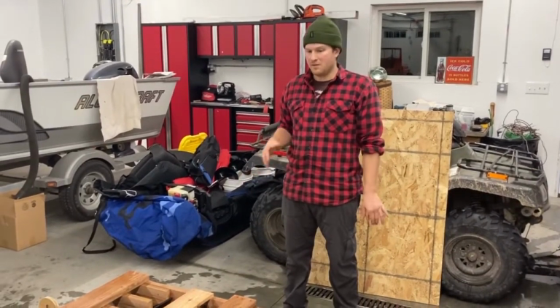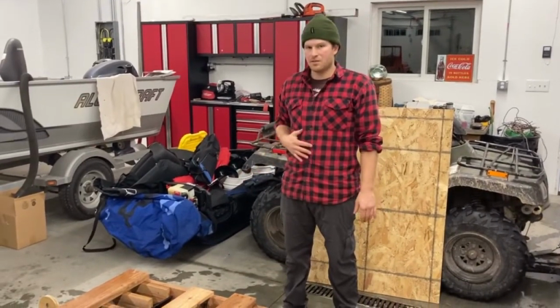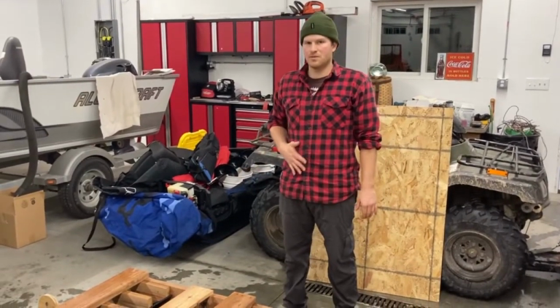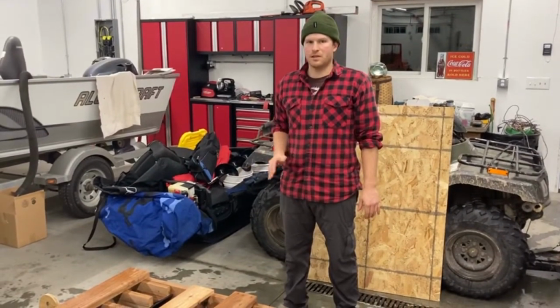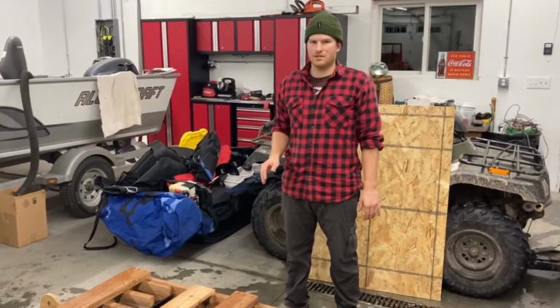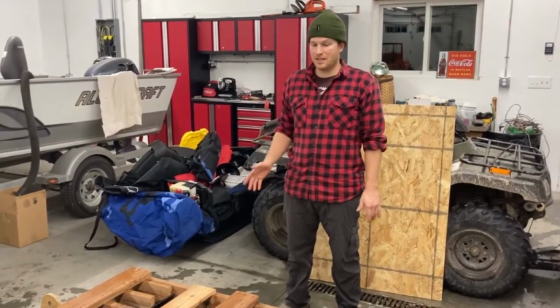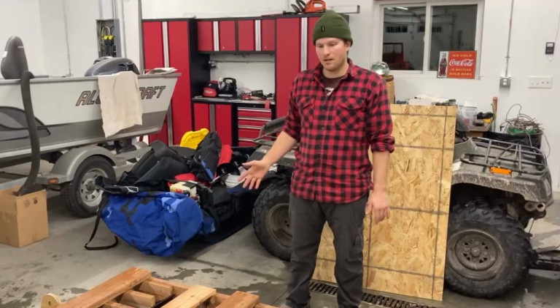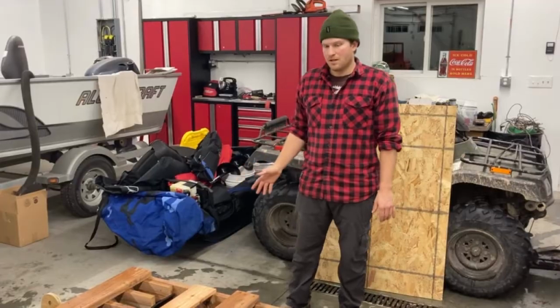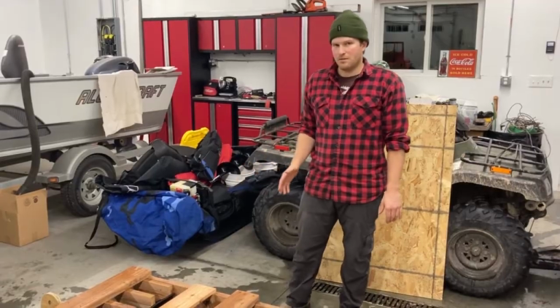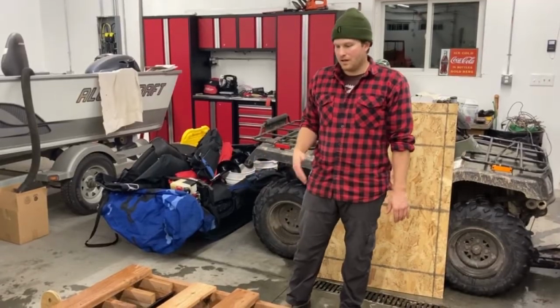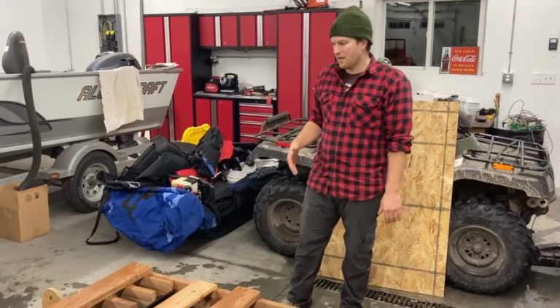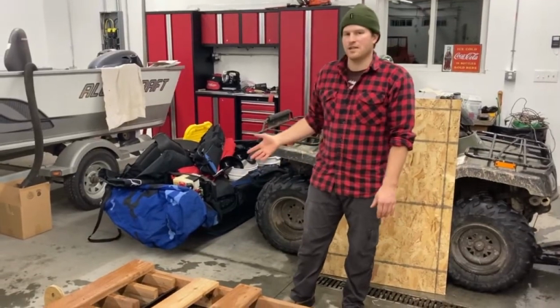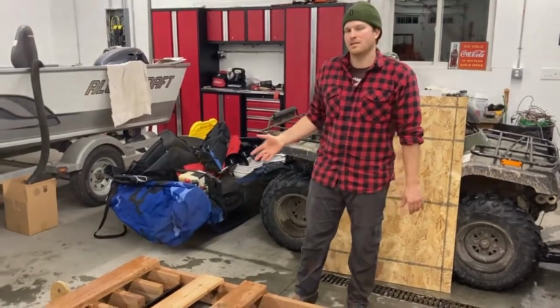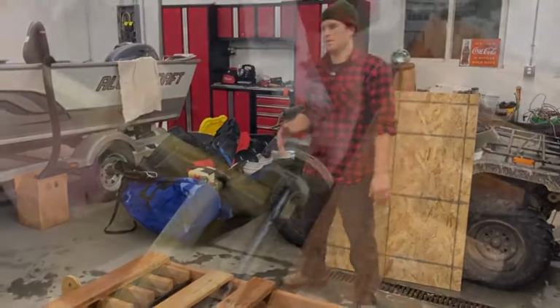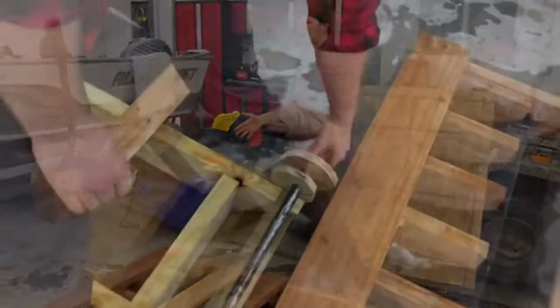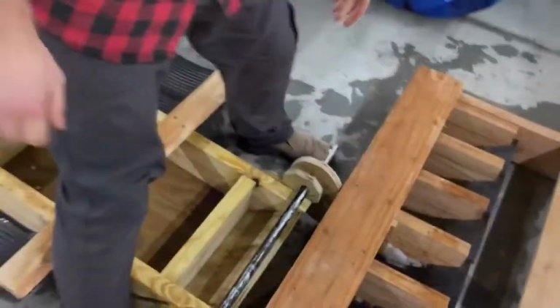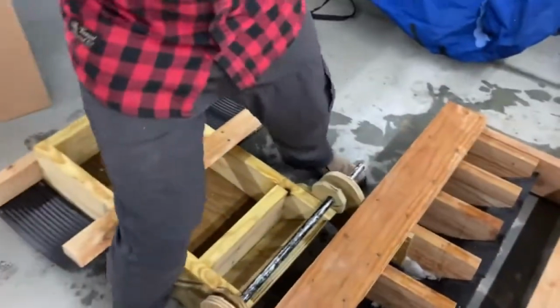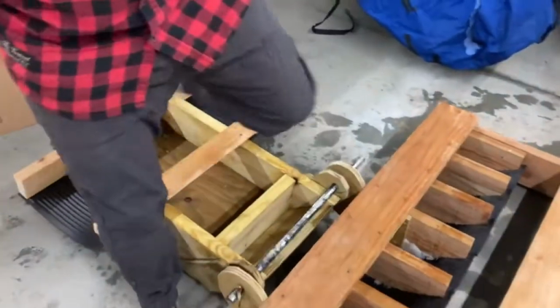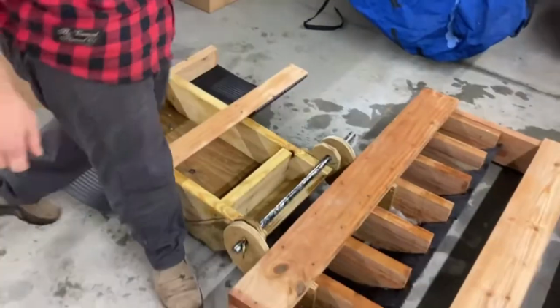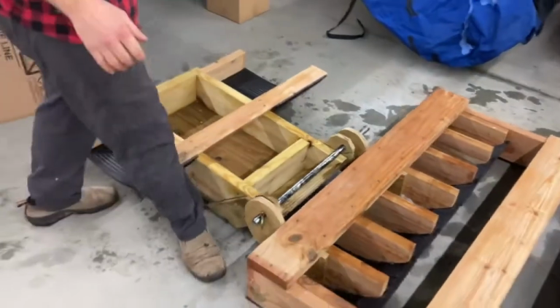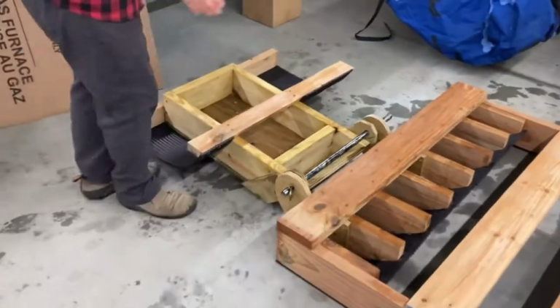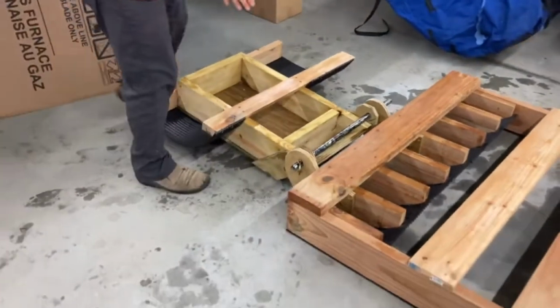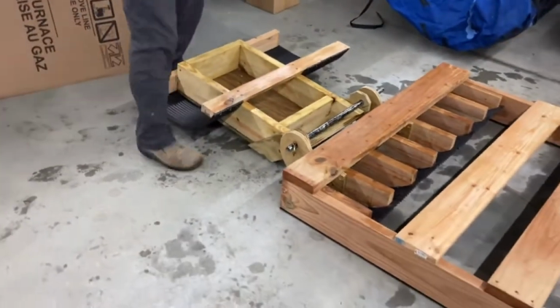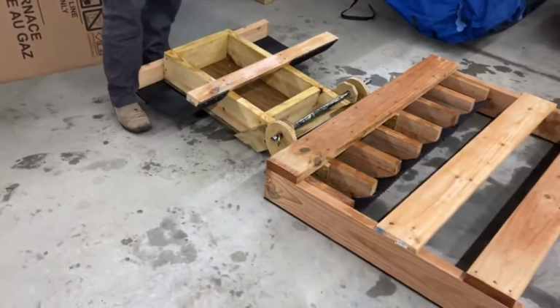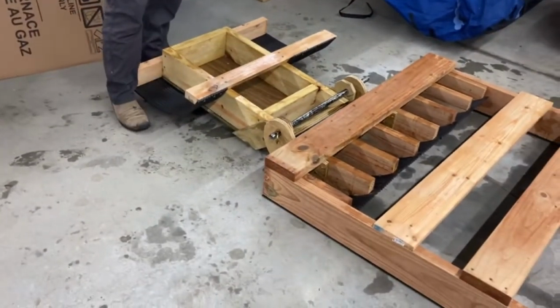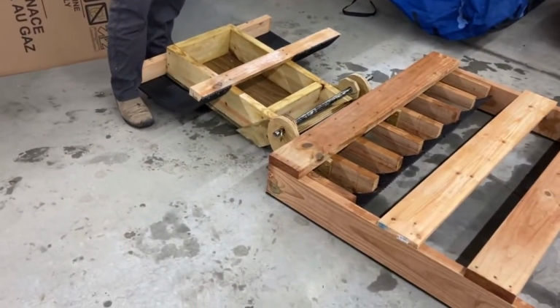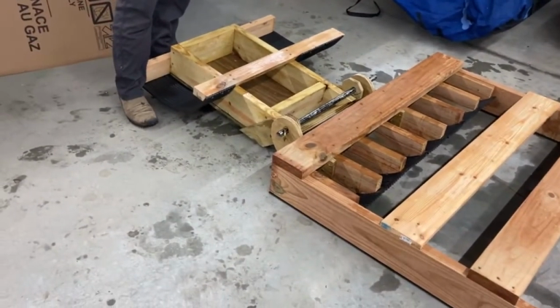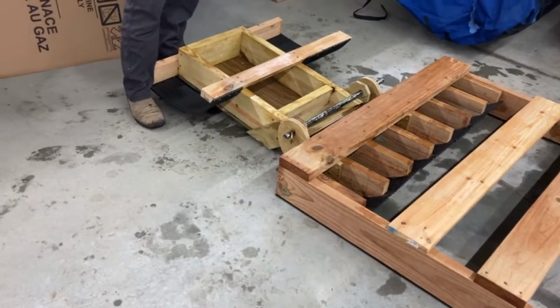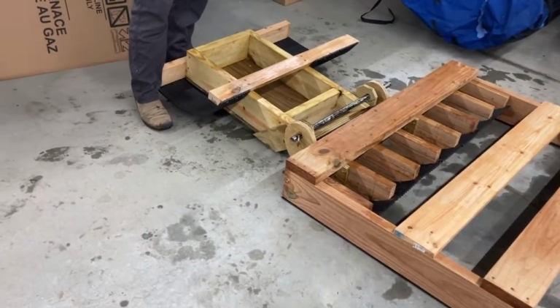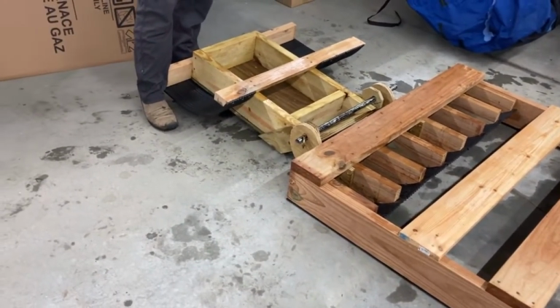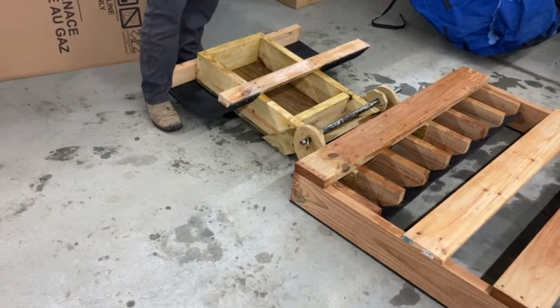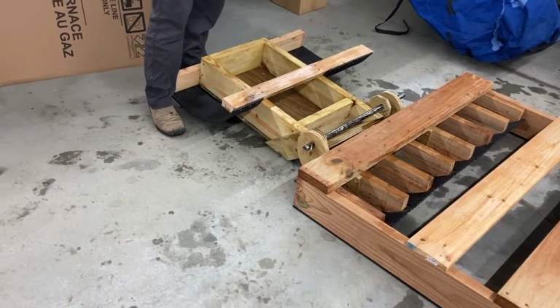This groomer on its own could be used just to groom trails flat if you're looking to do that, but I was looking to groom it for cross-country skiing as well, so I also added a track setter. I'll show you that — it goes on easily like this. I put it off to the side because when I groom I'll go down and then come back.